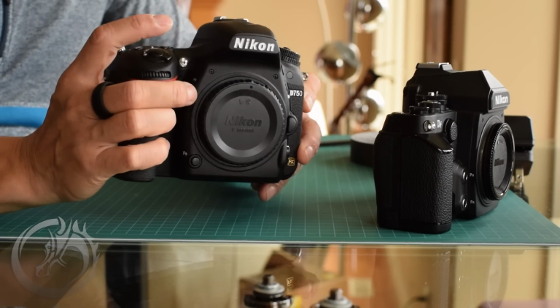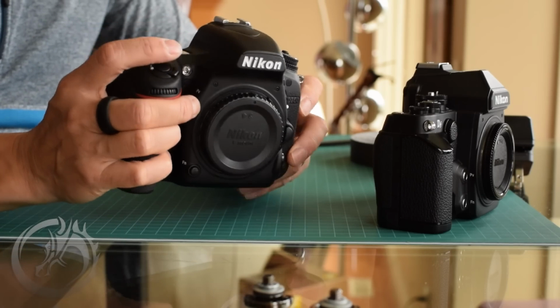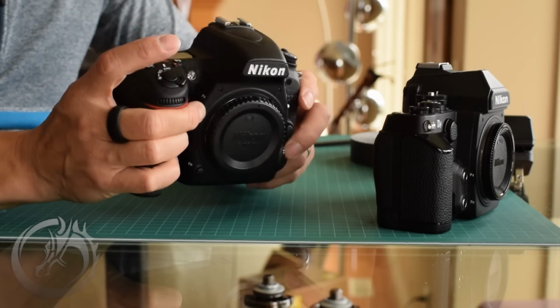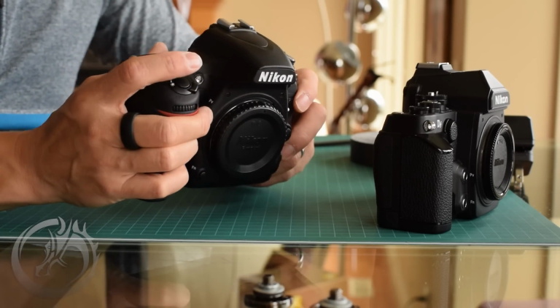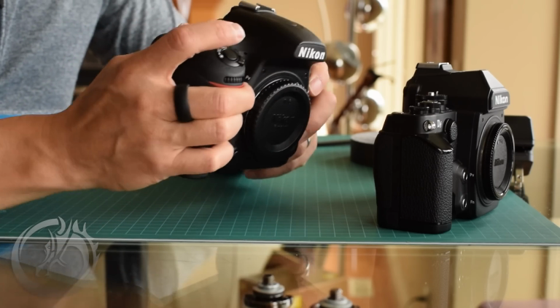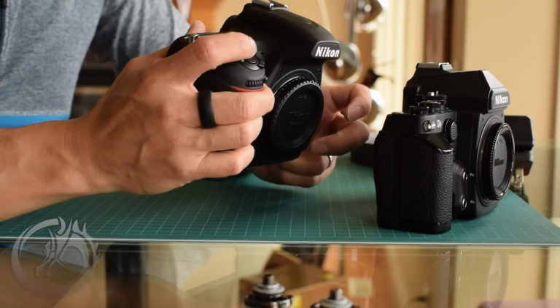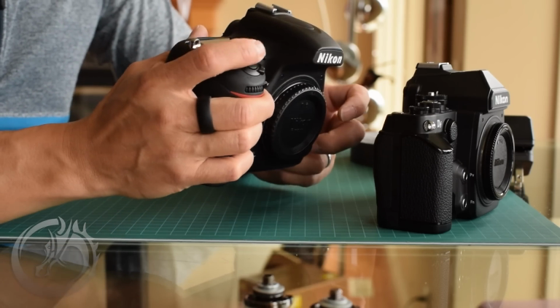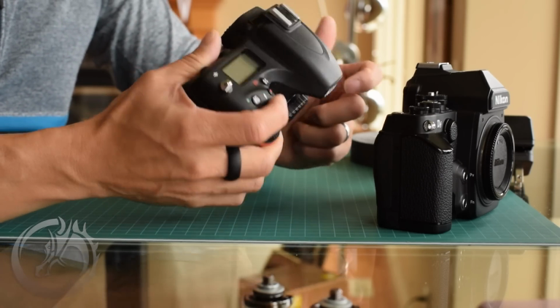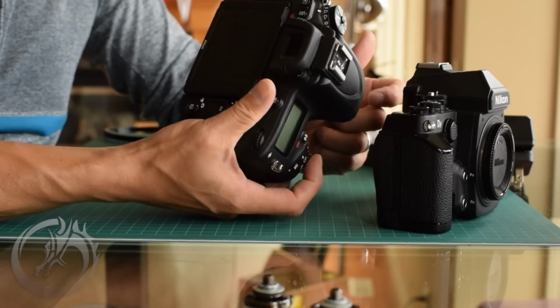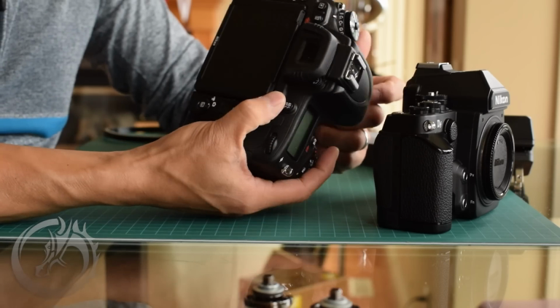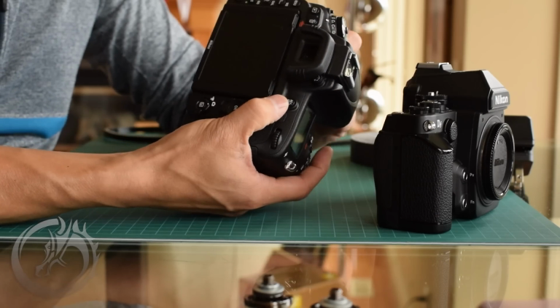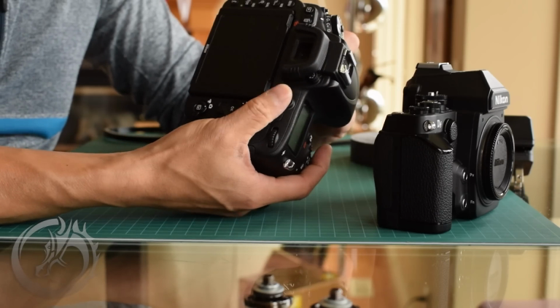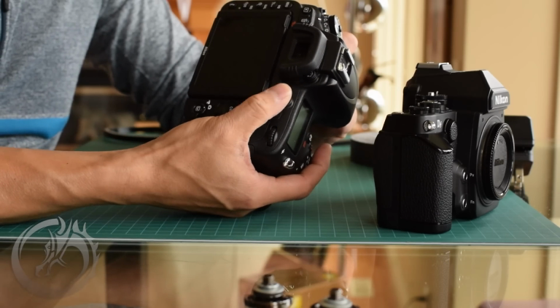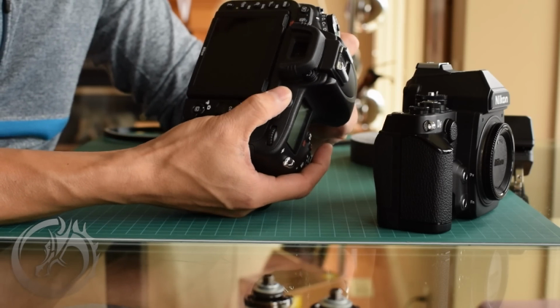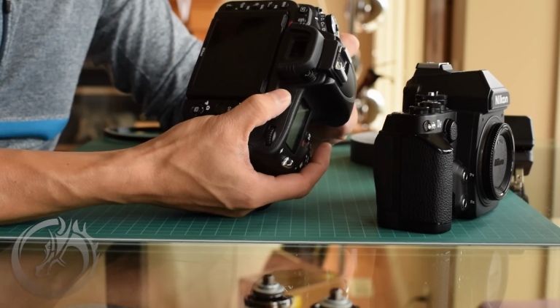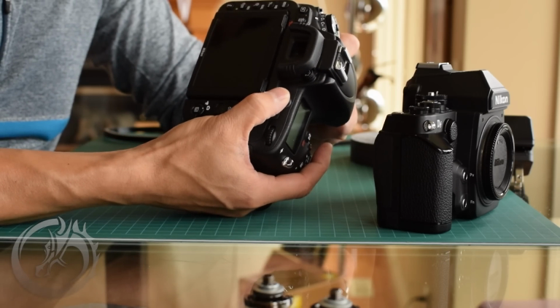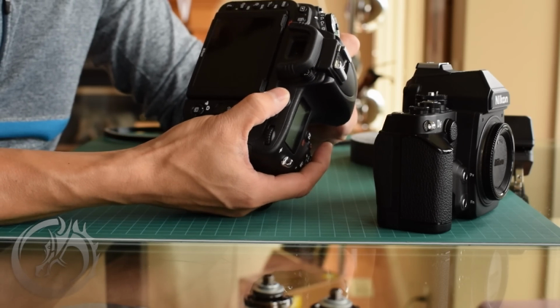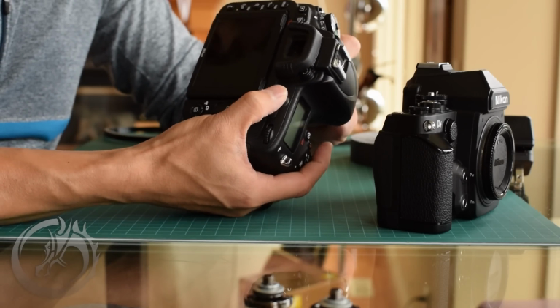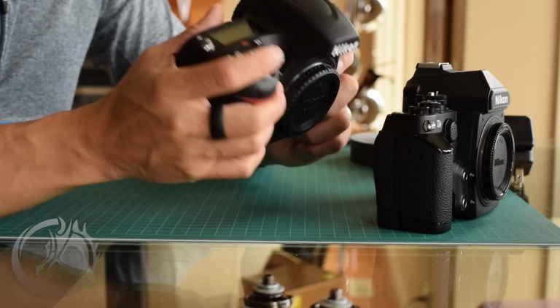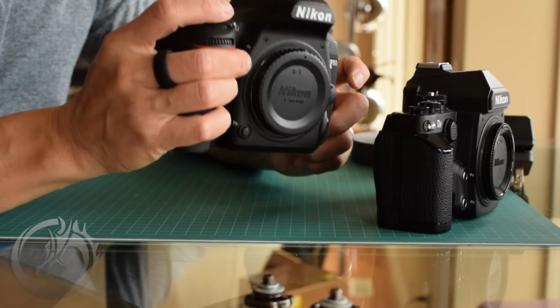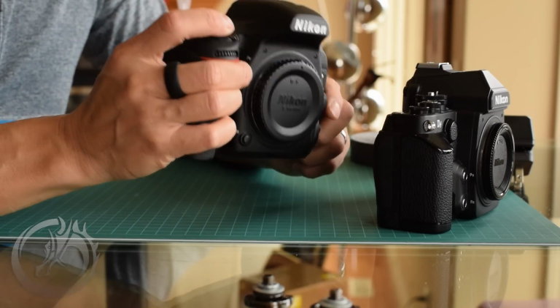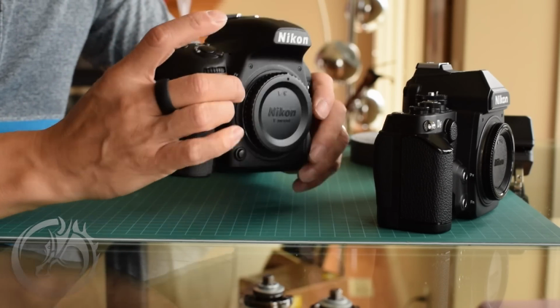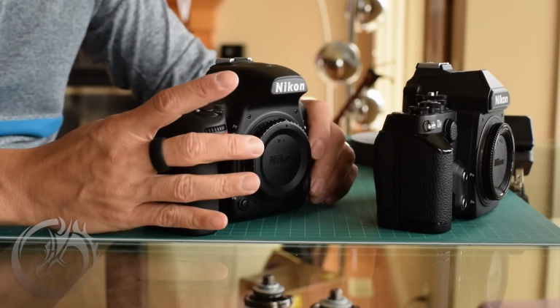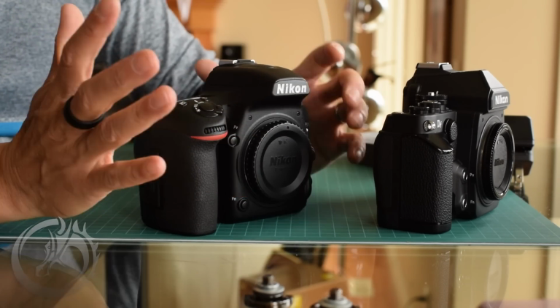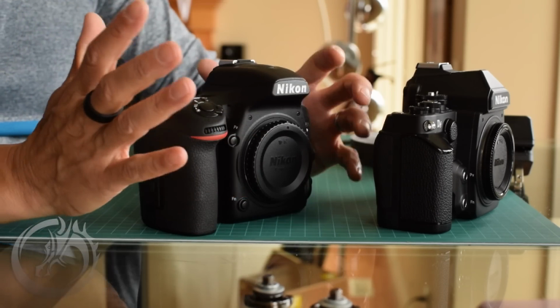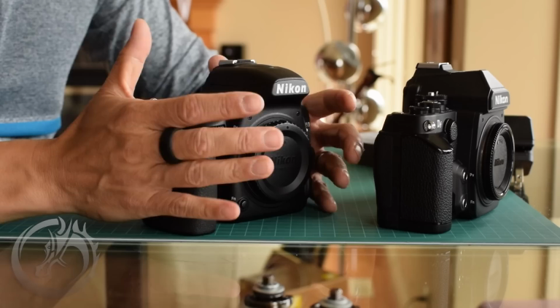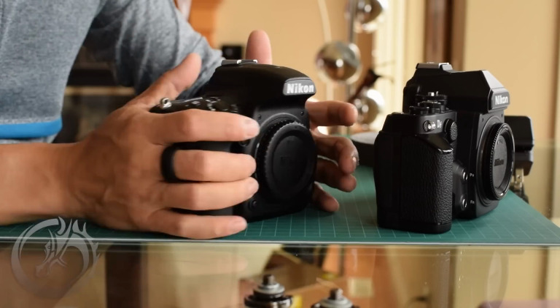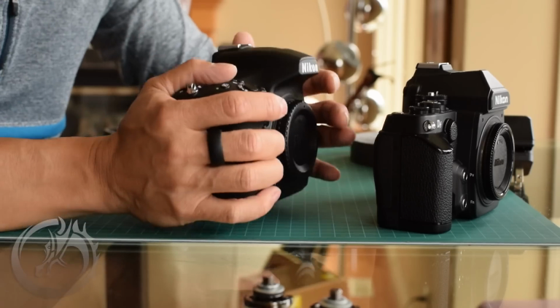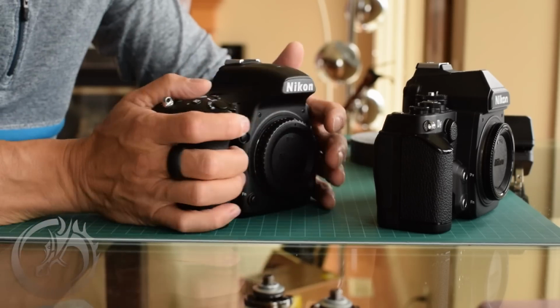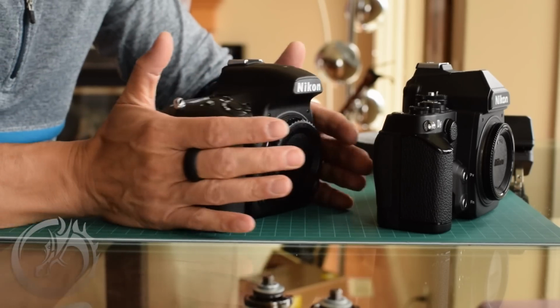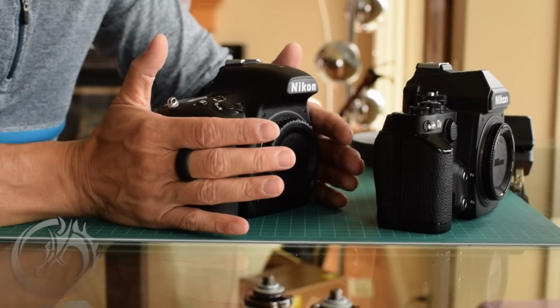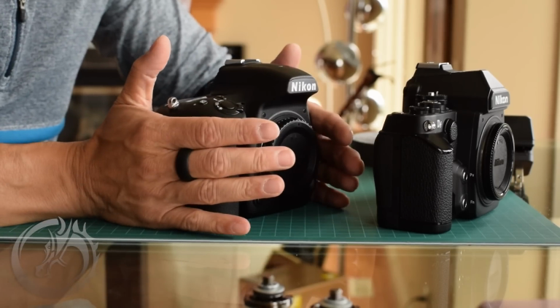On the D750, I much prefer the position of the PV button to kill flash because if I just grip the camera, that PV button is right by my third finger already — I don't have to reach down. So I can kill the flash and shoot immediately. My thumb already rests on the button I can program to be autofocus-on. Ergonomically, I love the grip on the 750 so far.